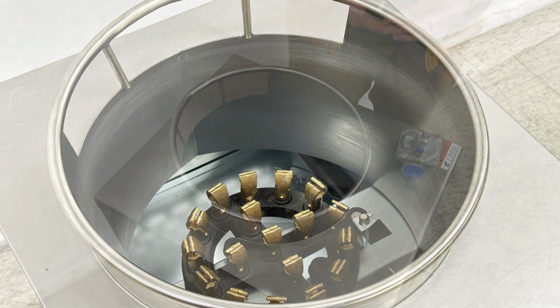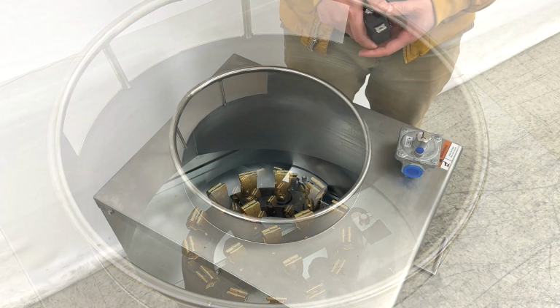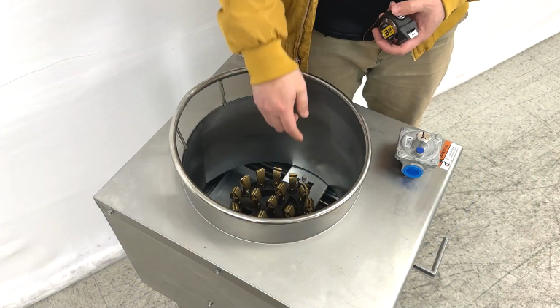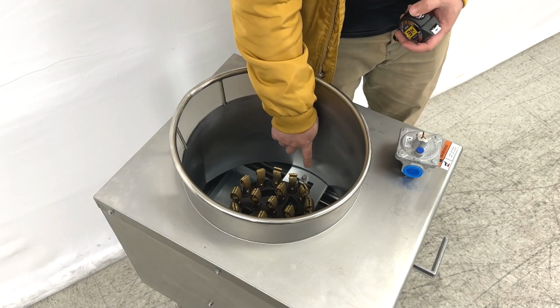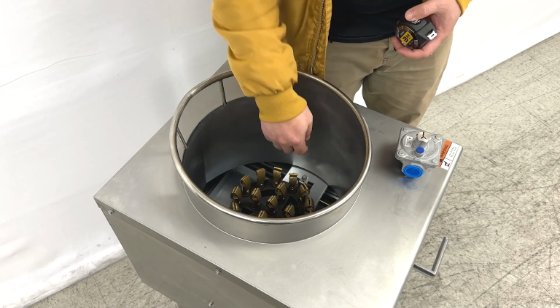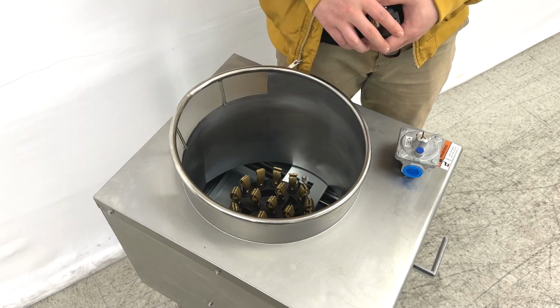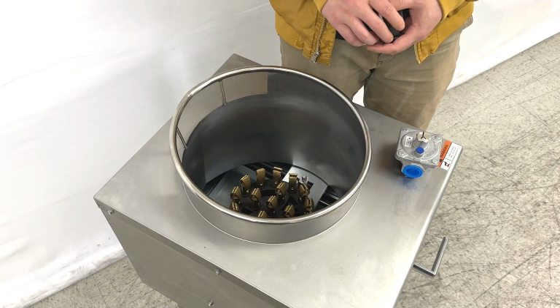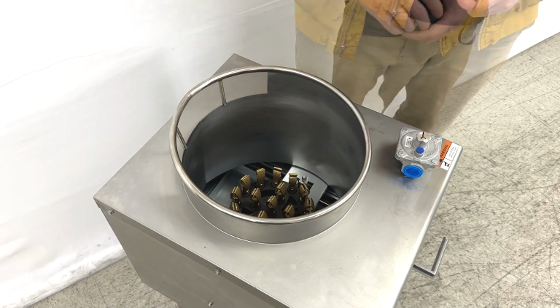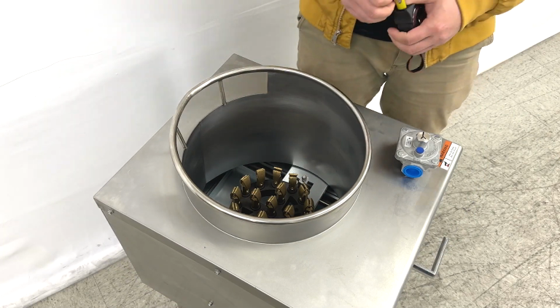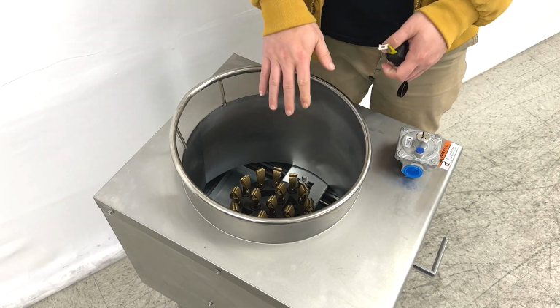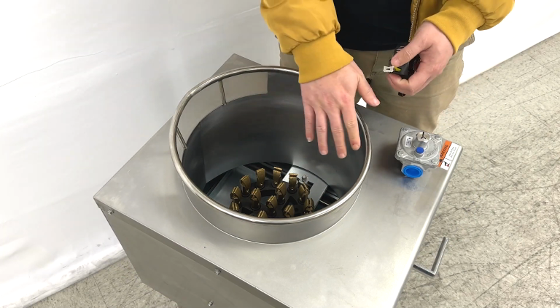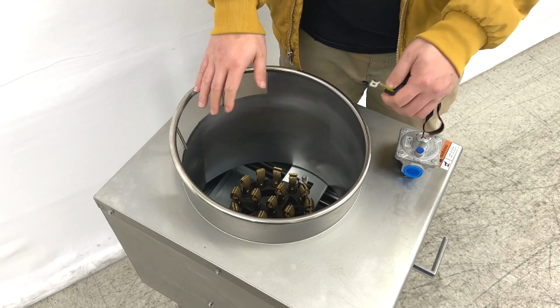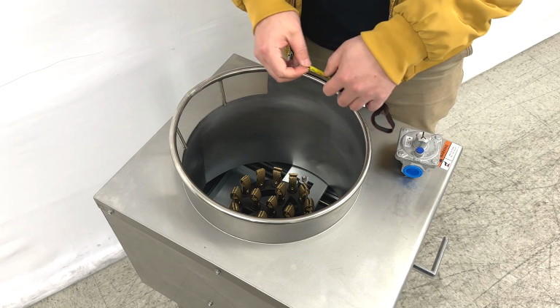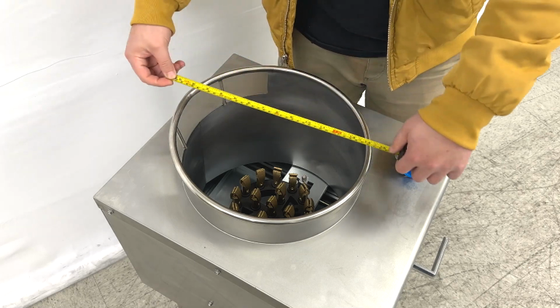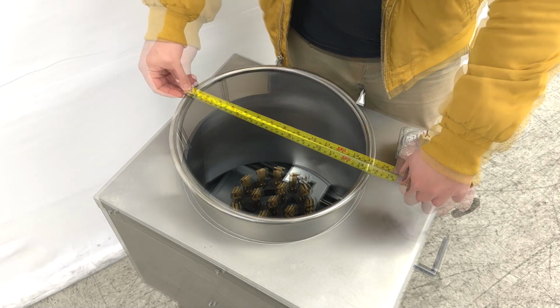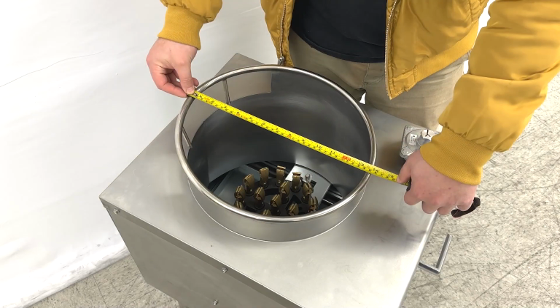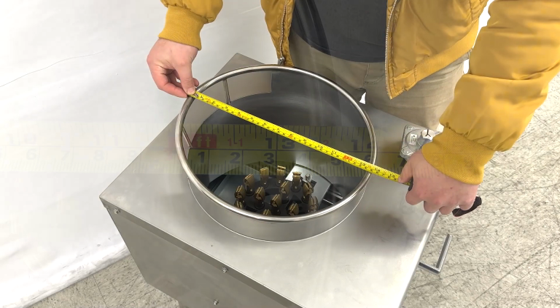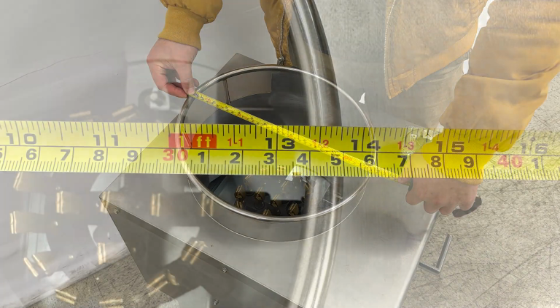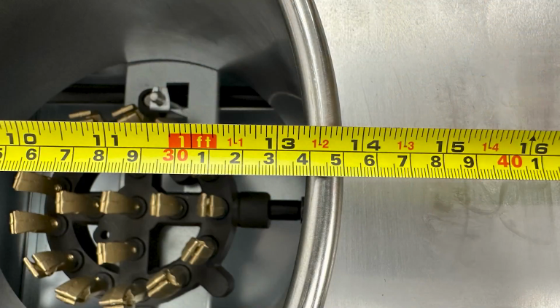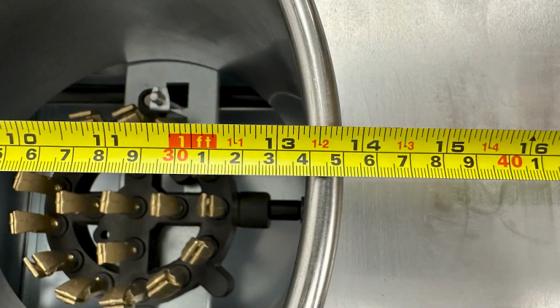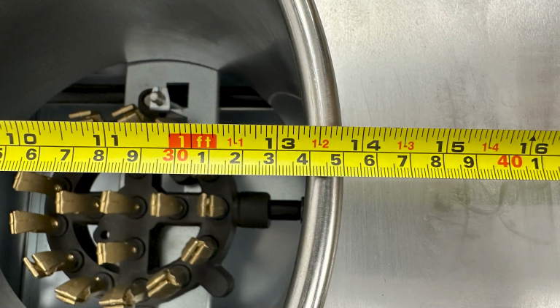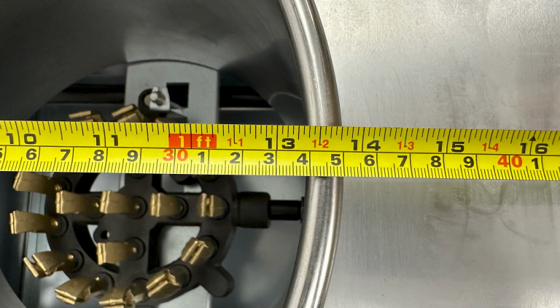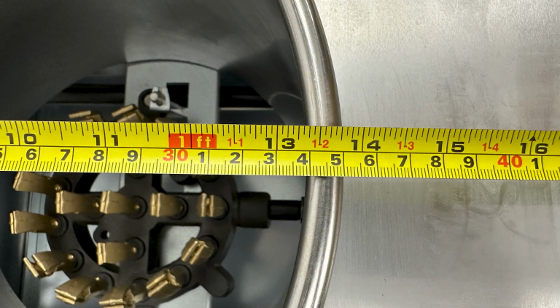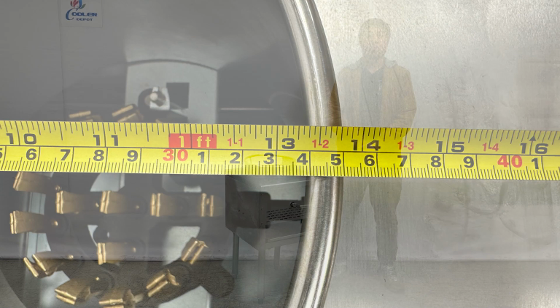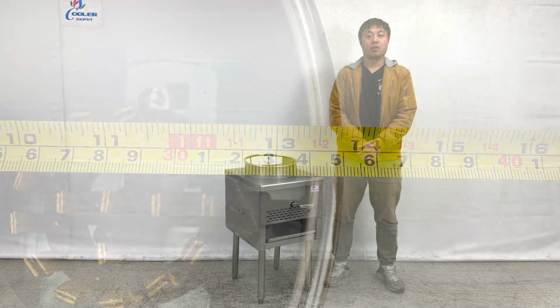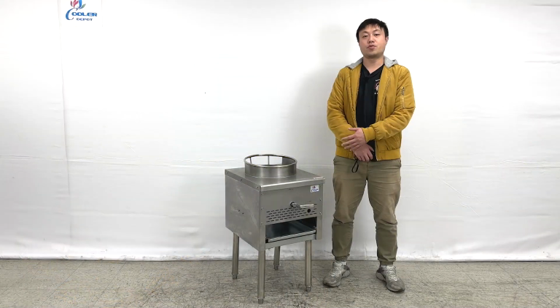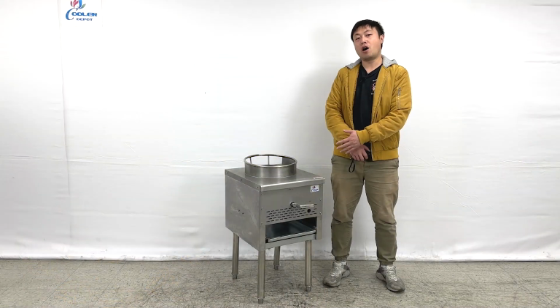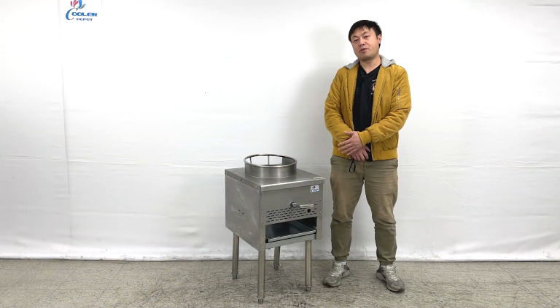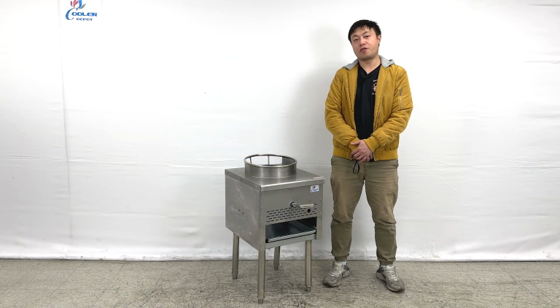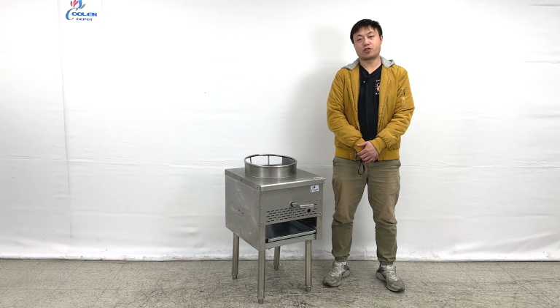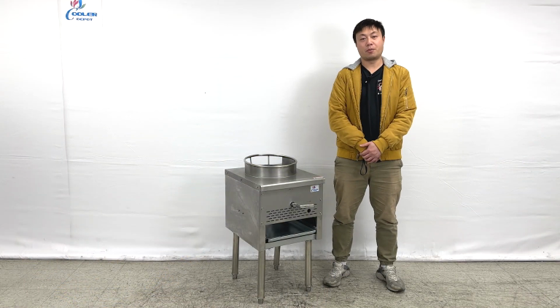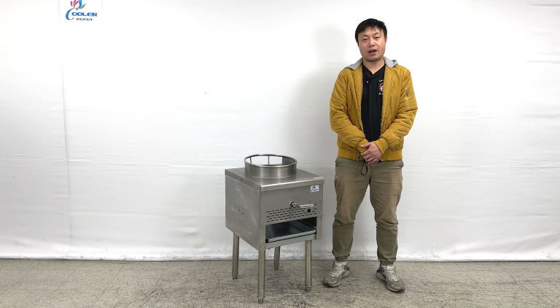And we can see the starters at this position too. For this wok ring size, it's almost about 13 and 3/4 inches. This will be our demonstration information about the product.